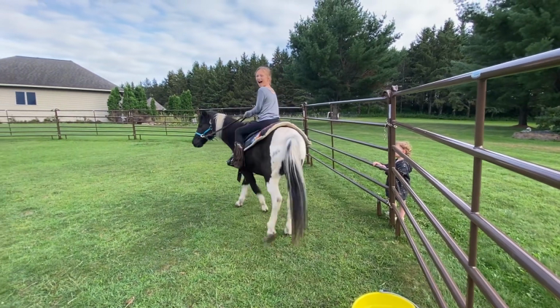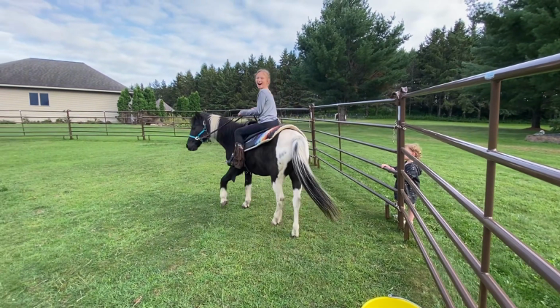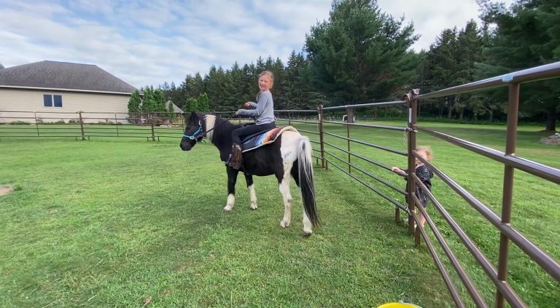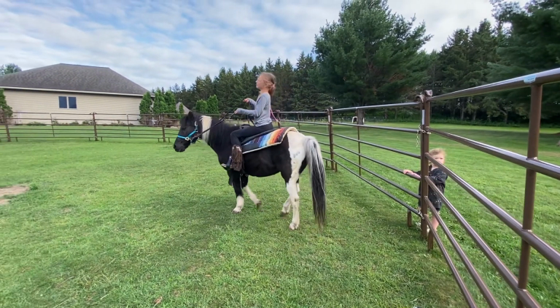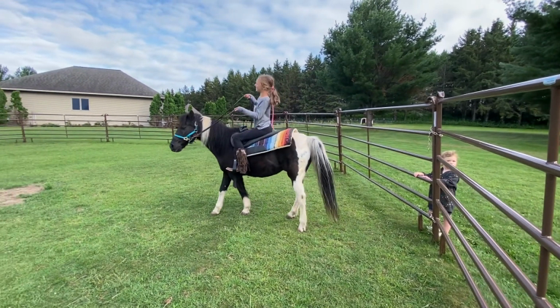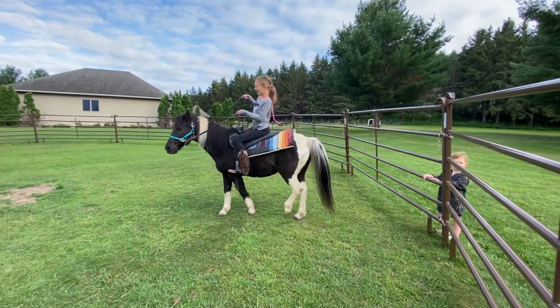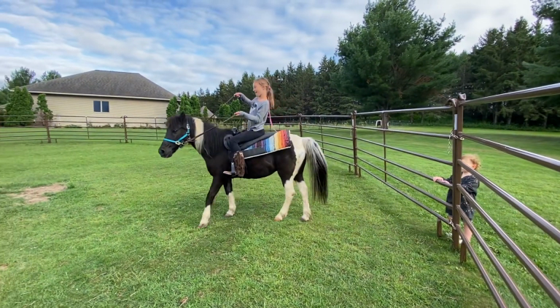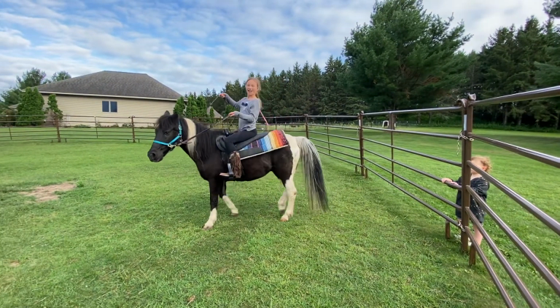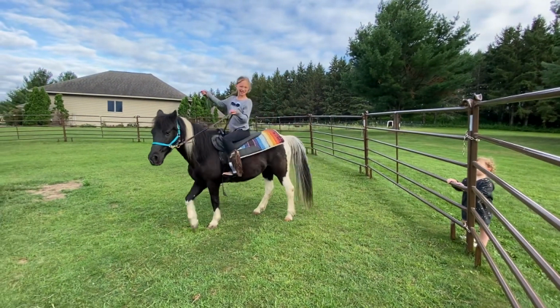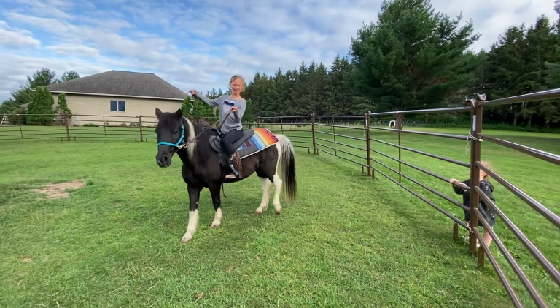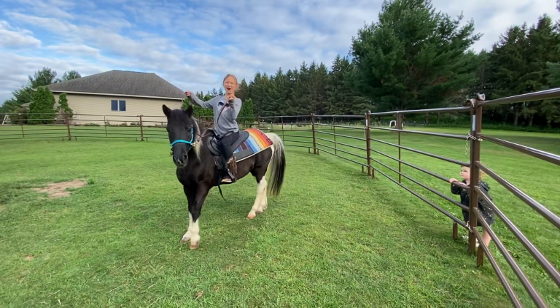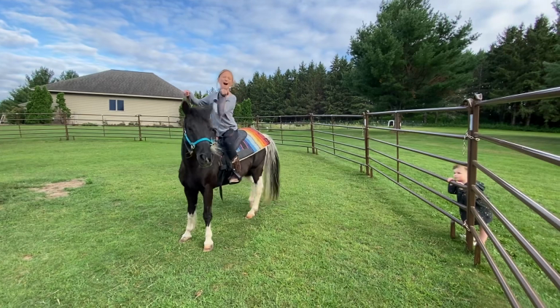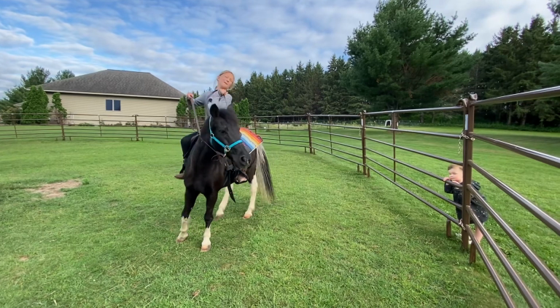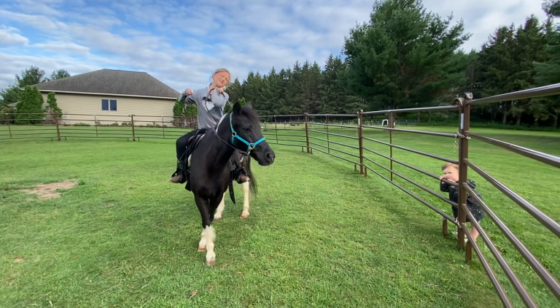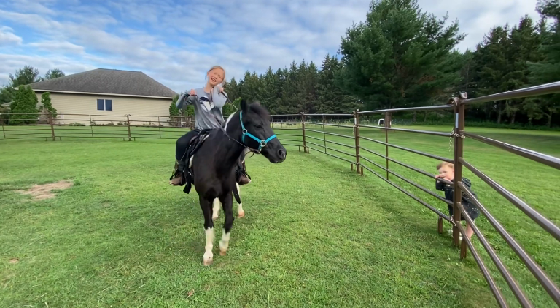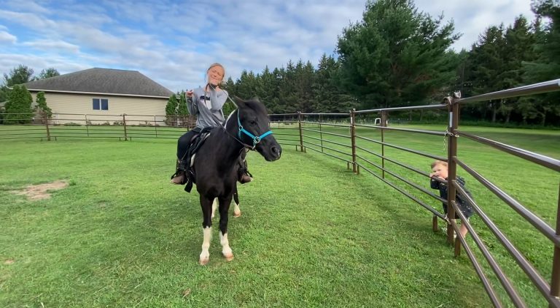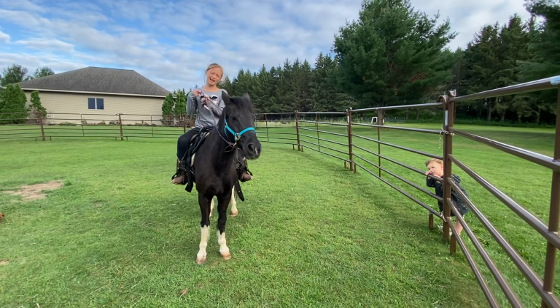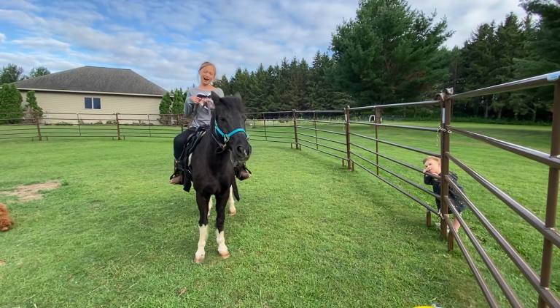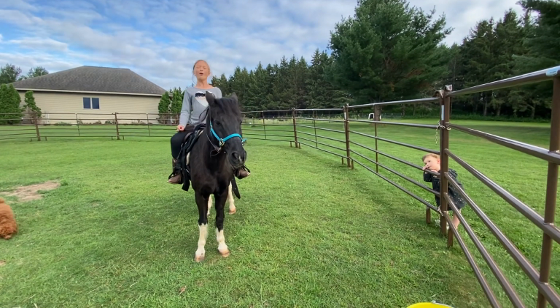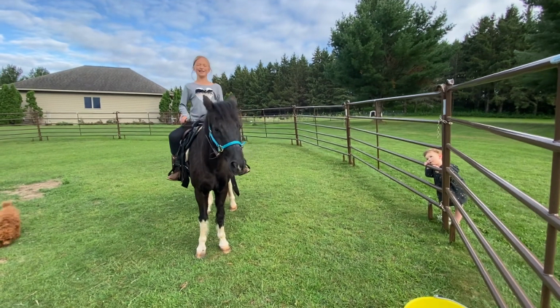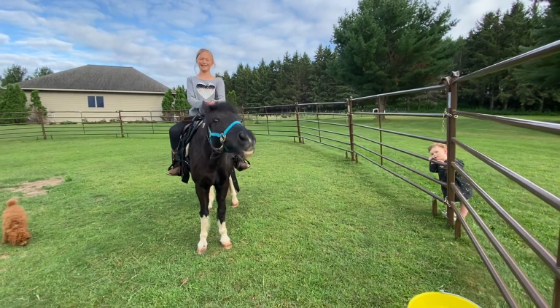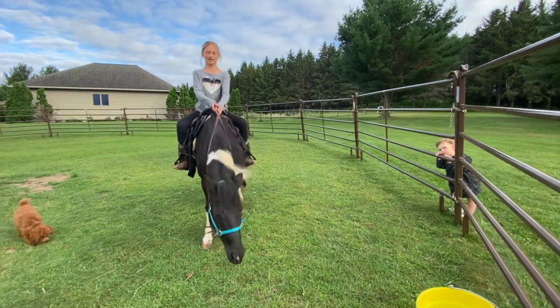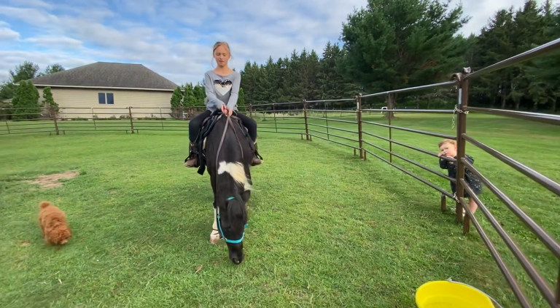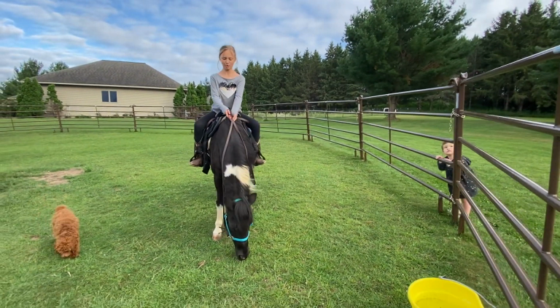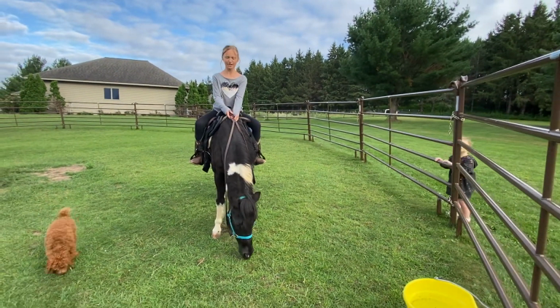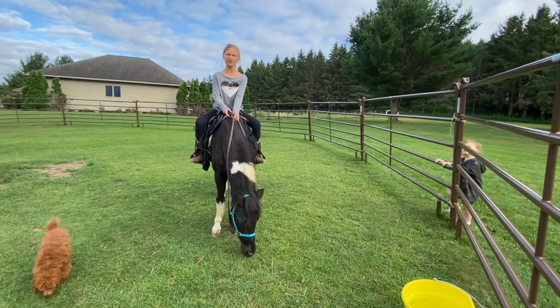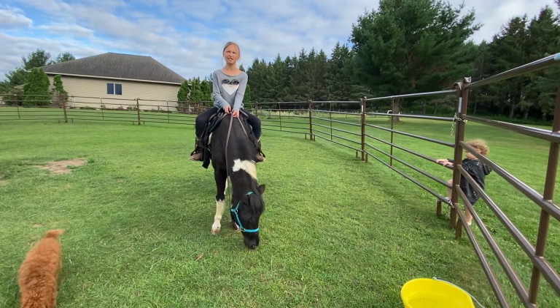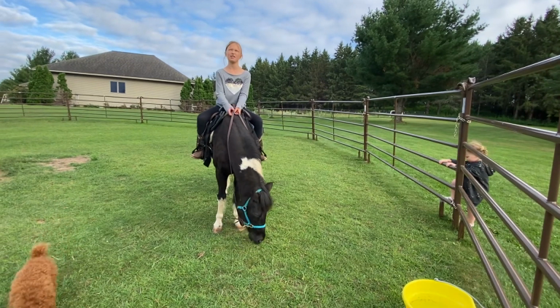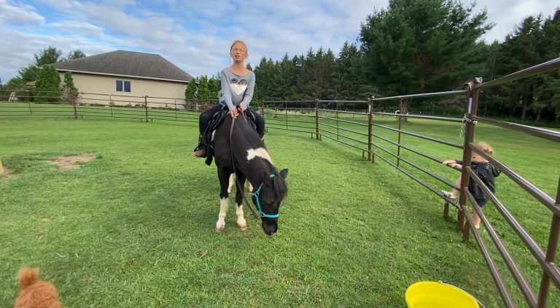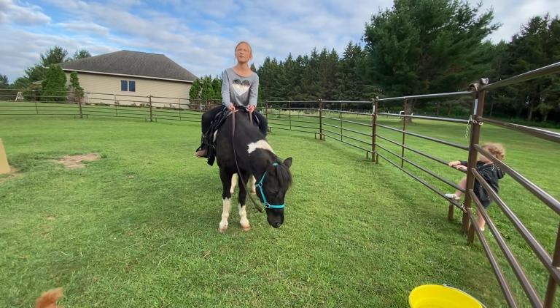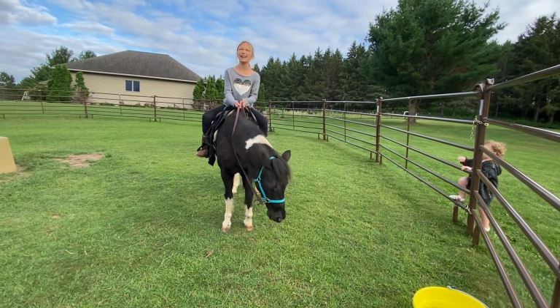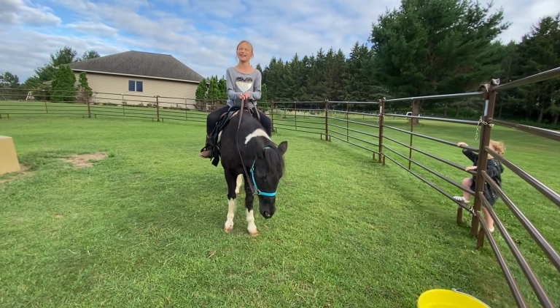Hello! Welcome! This is a show about me riding a big horse who likes eating grass and wants to be fat, I guess.